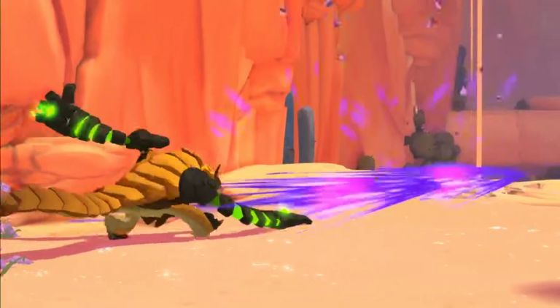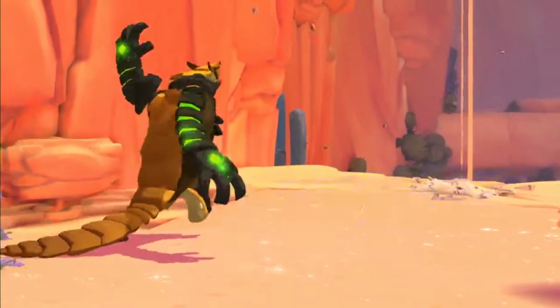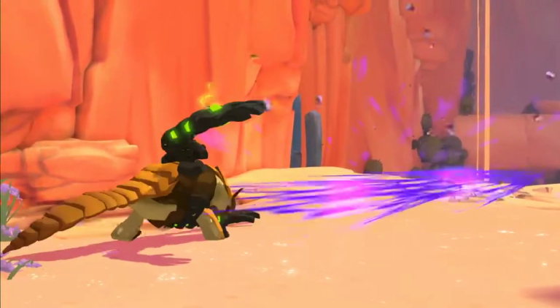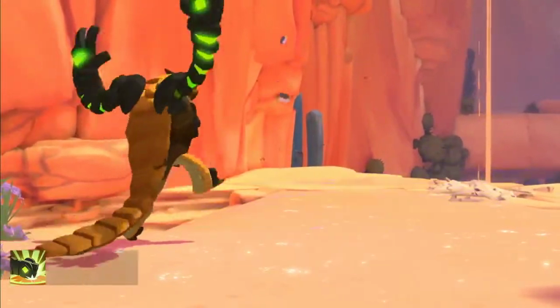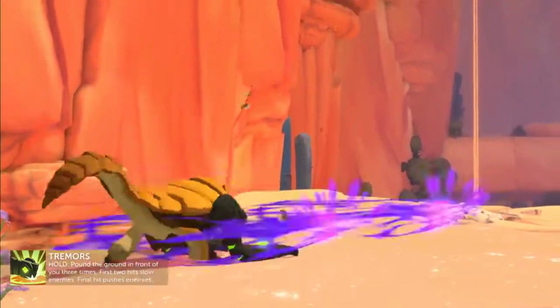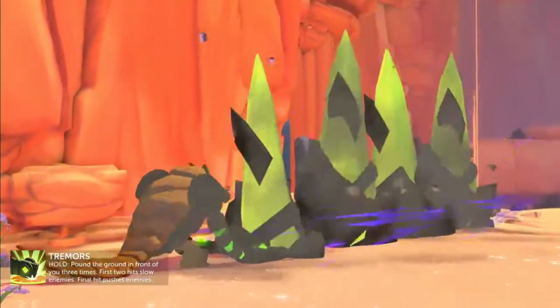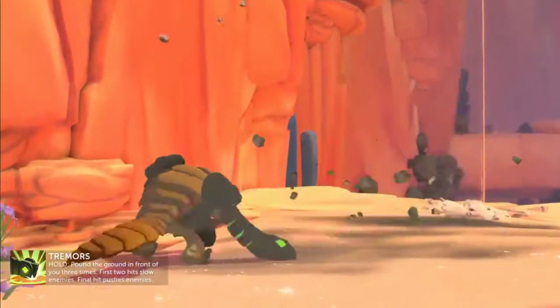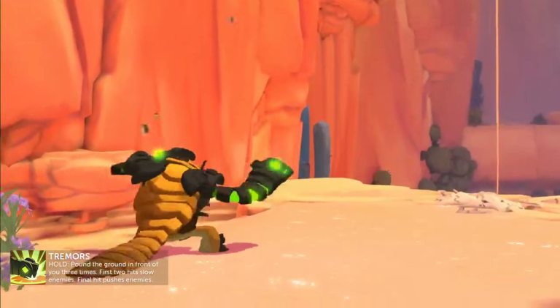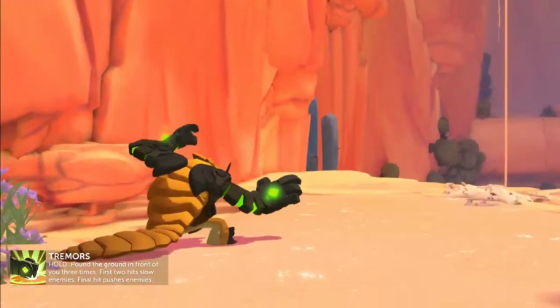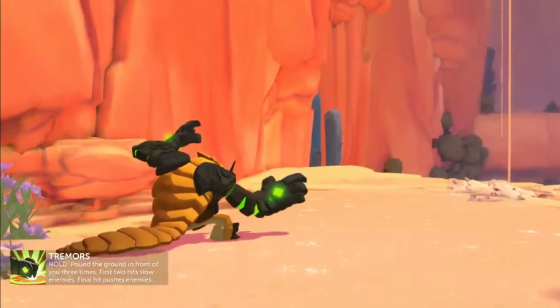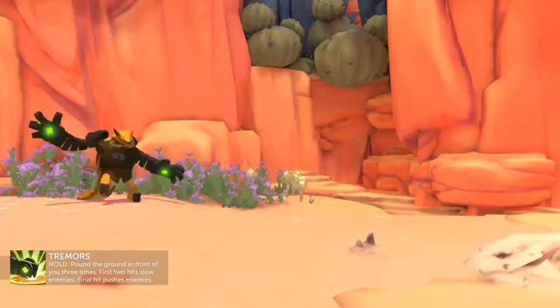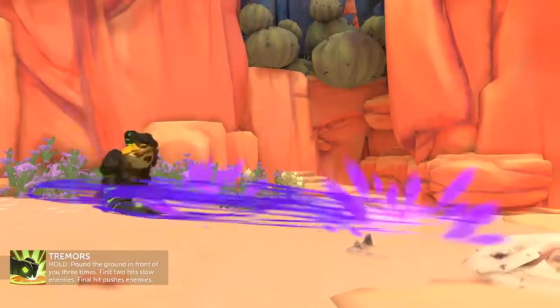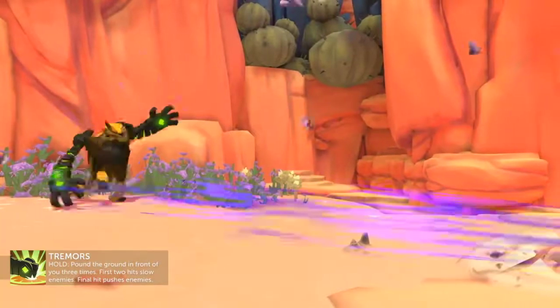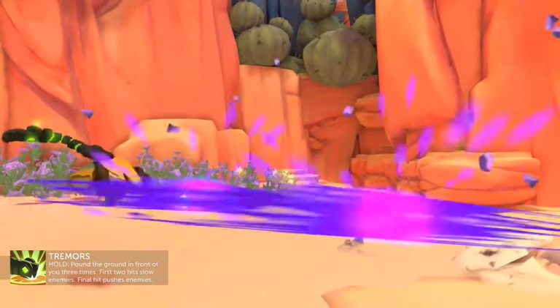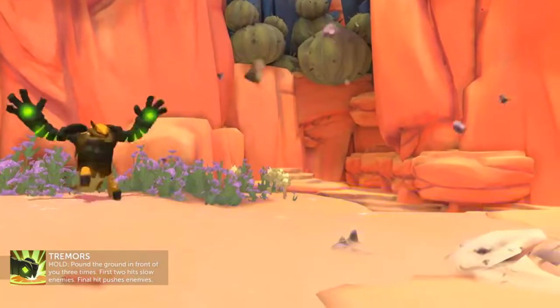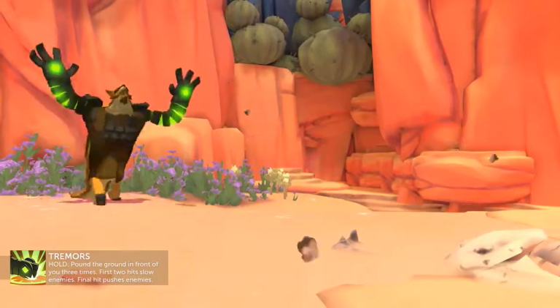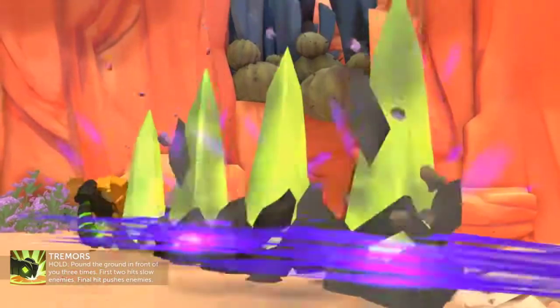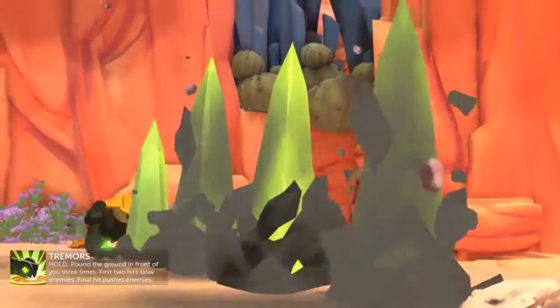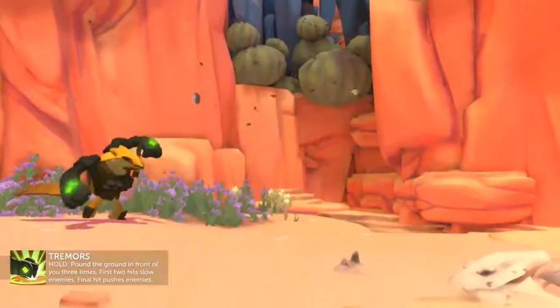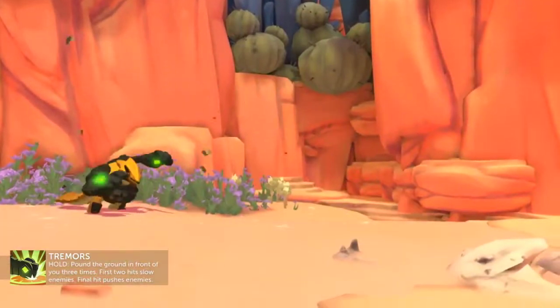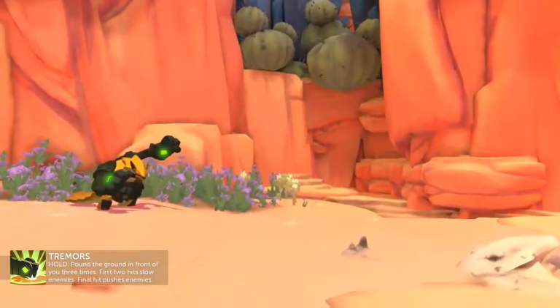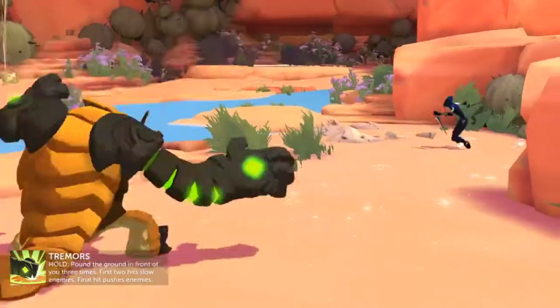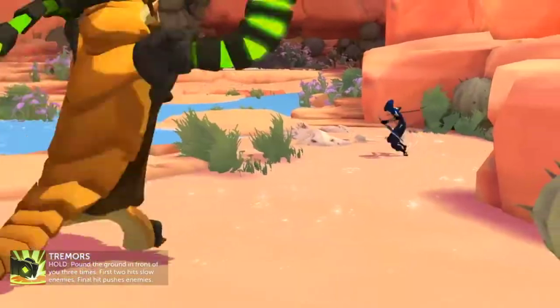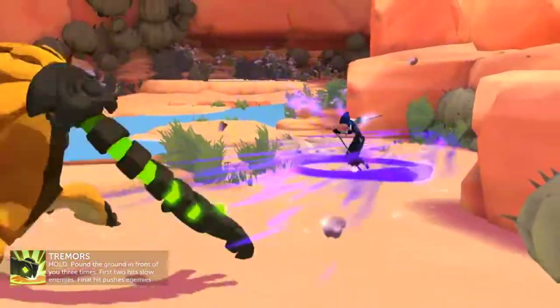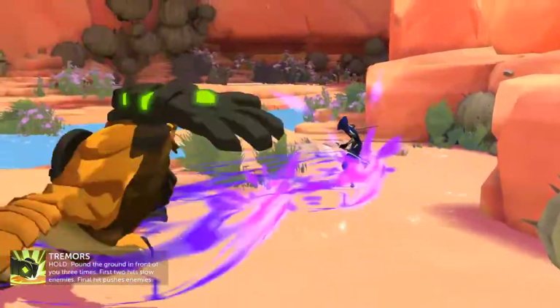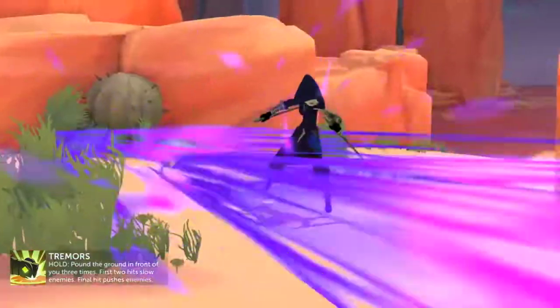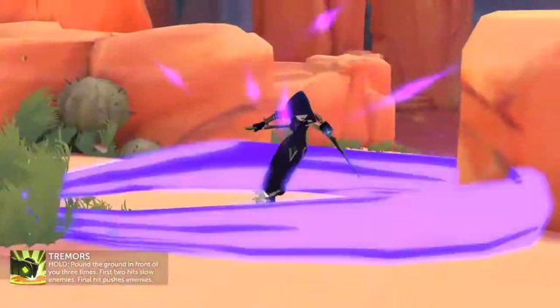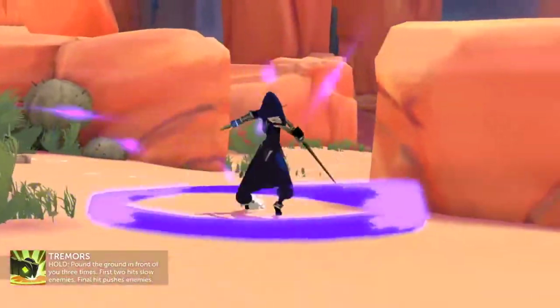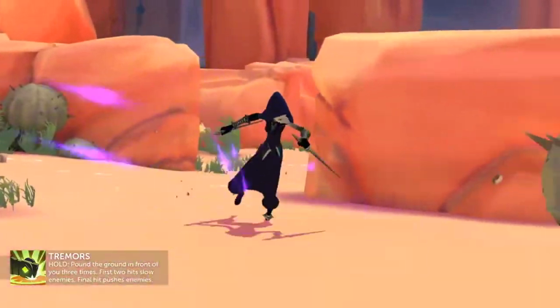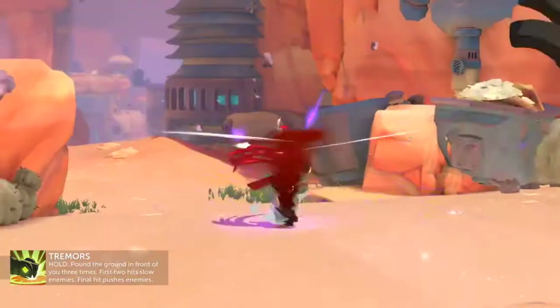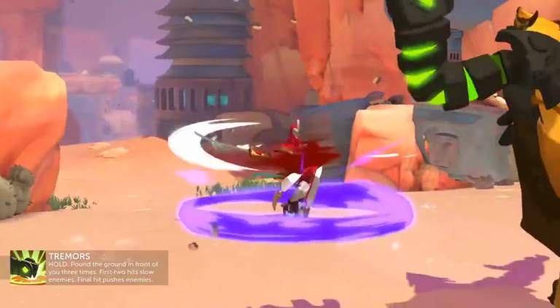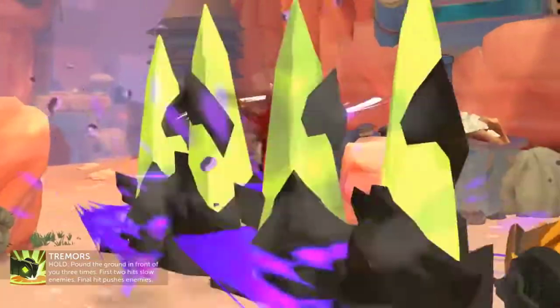Rutger's Tremors: hold to pound the ground in front of you three times. The first two hits slow, and the final hit pushes.